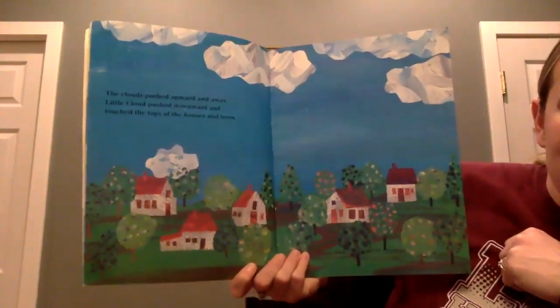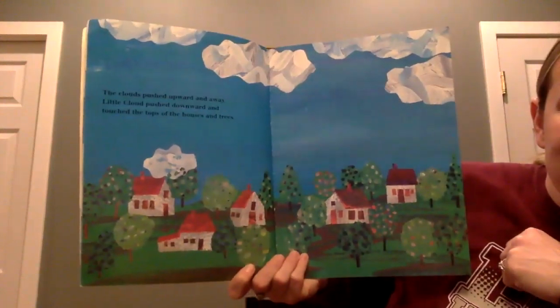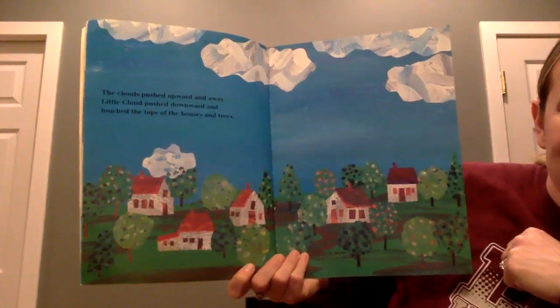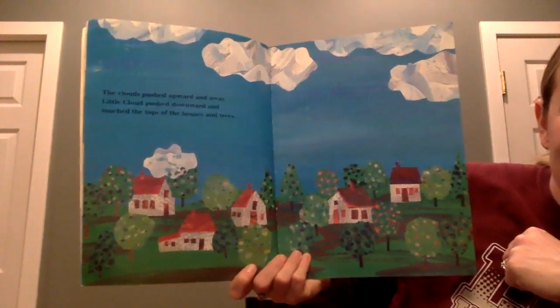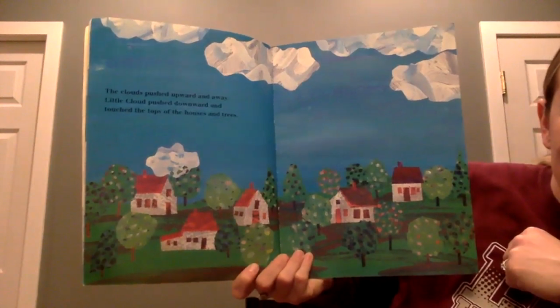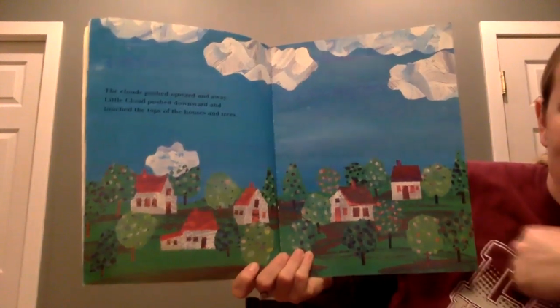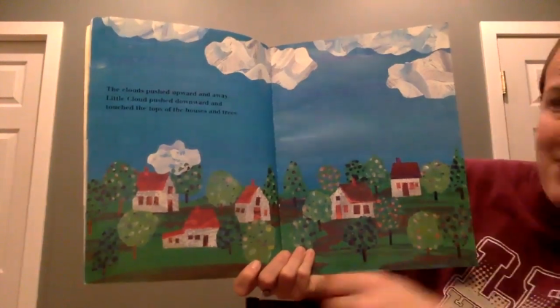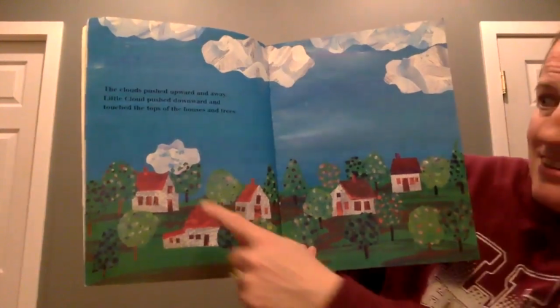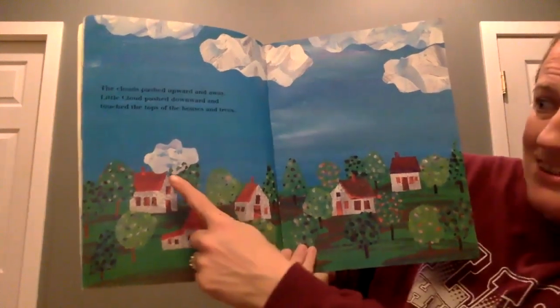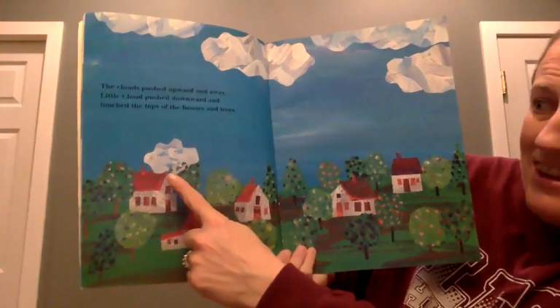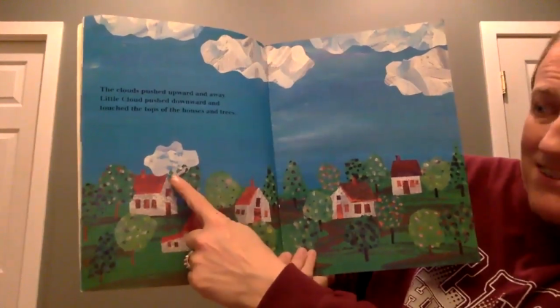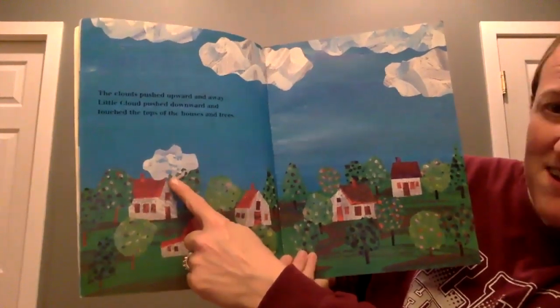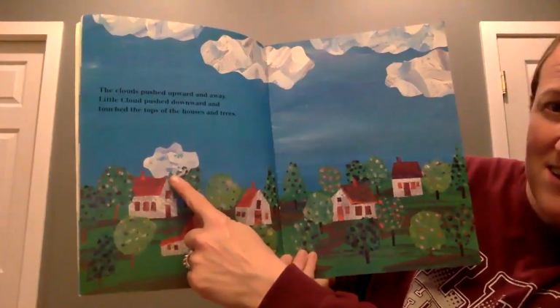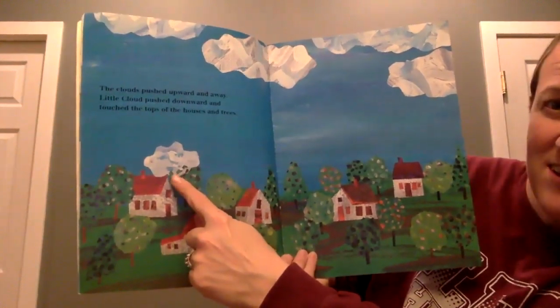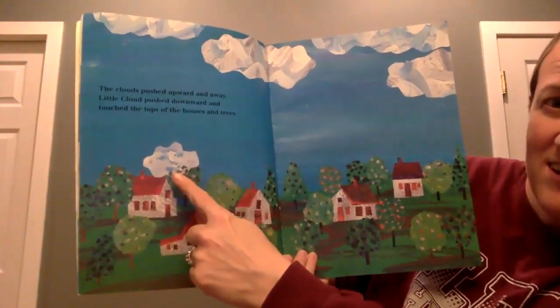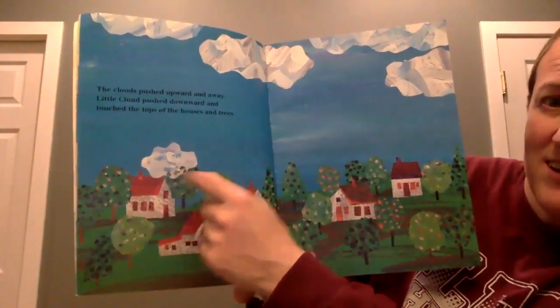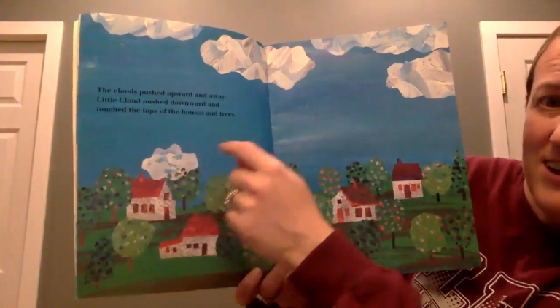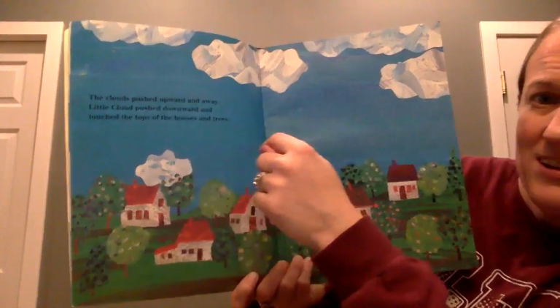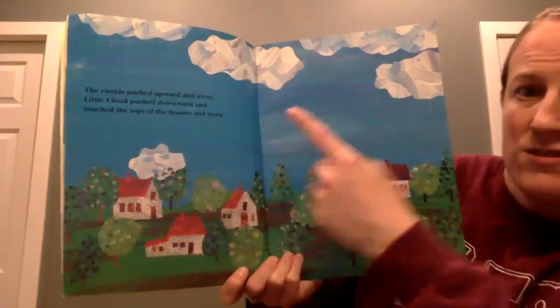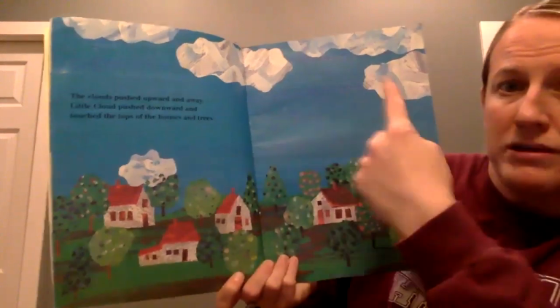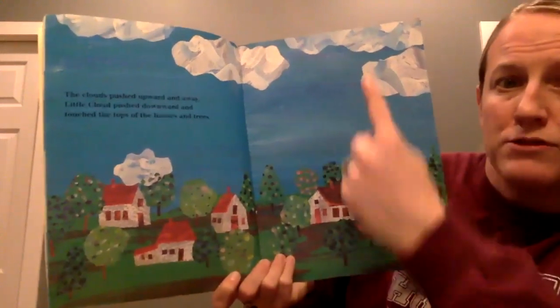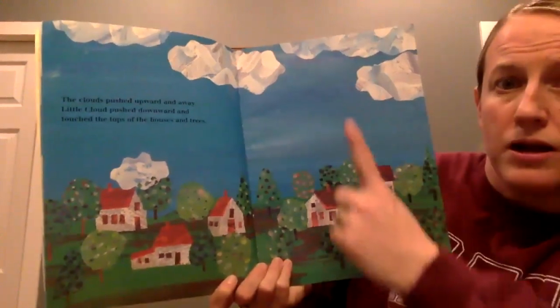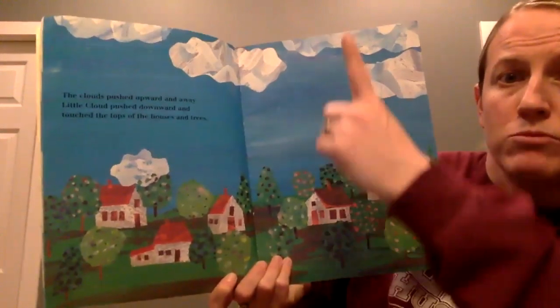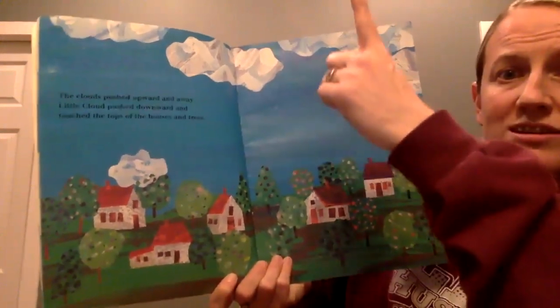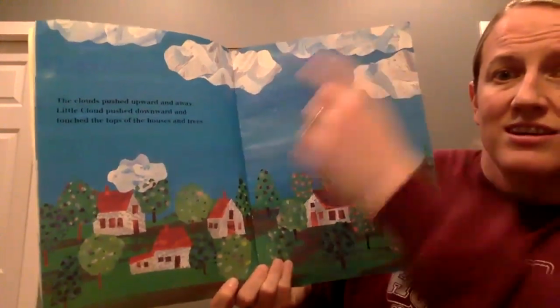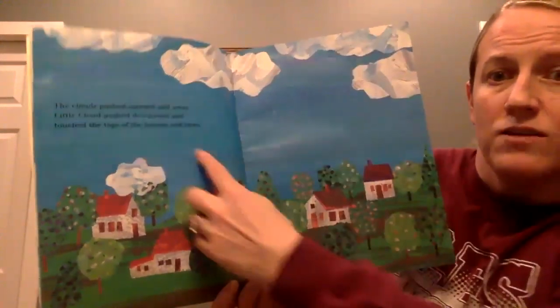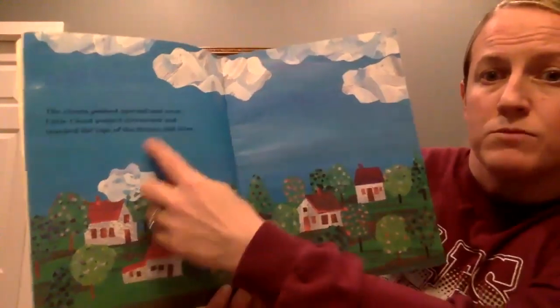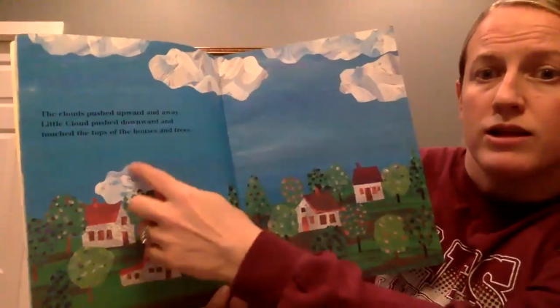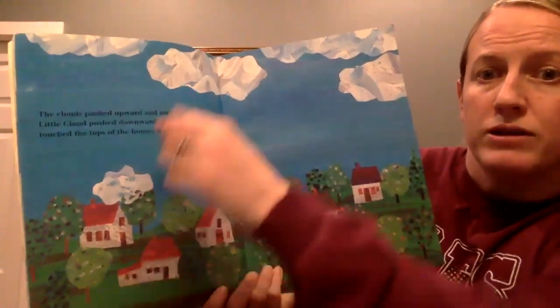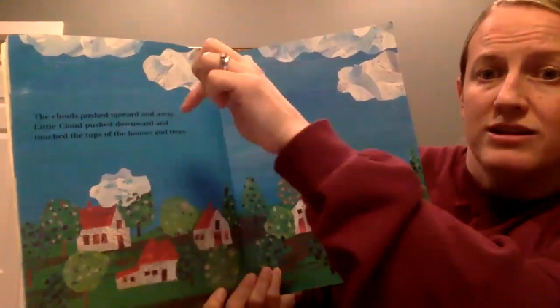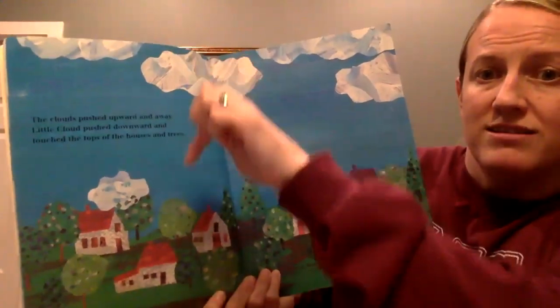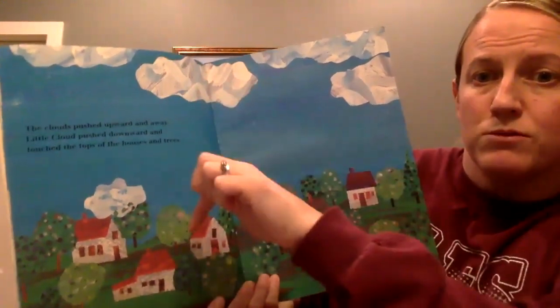Can you see Little Cloud? There, right there. So the big clouds went upward and the small cloud went downward.